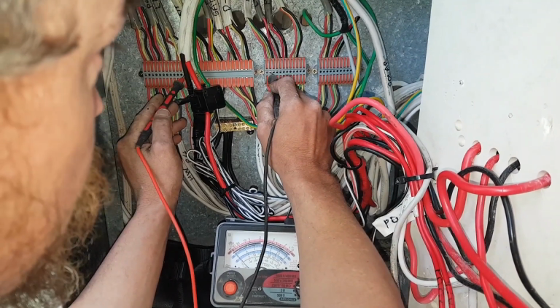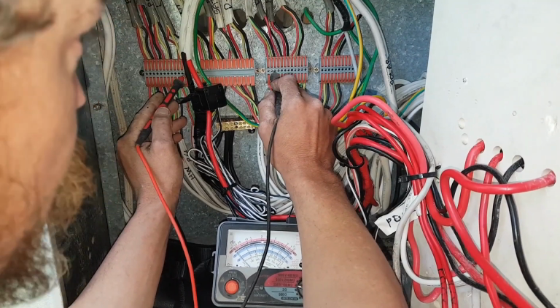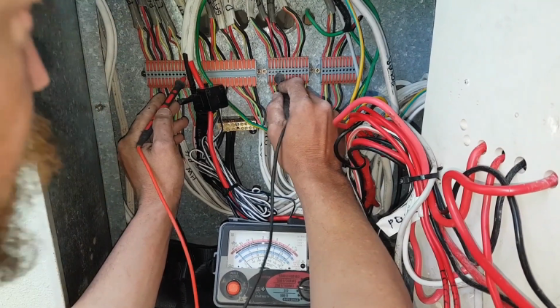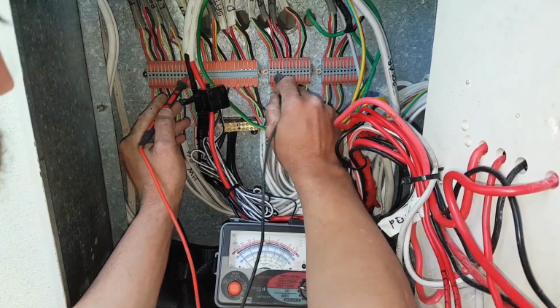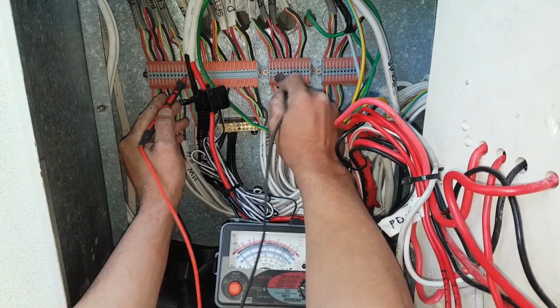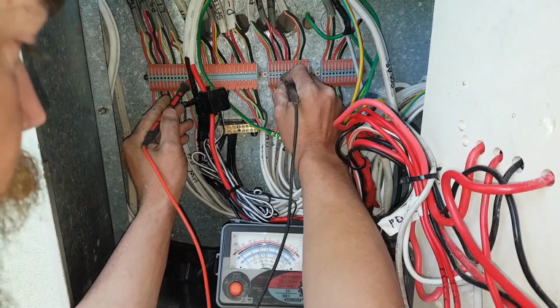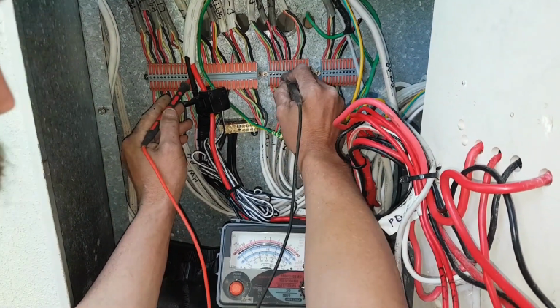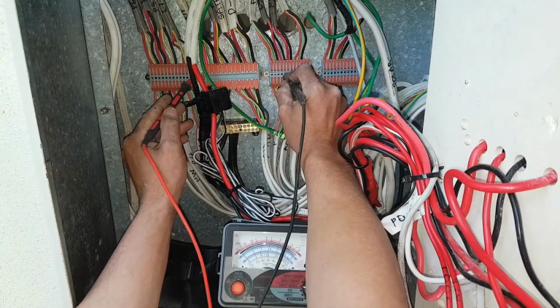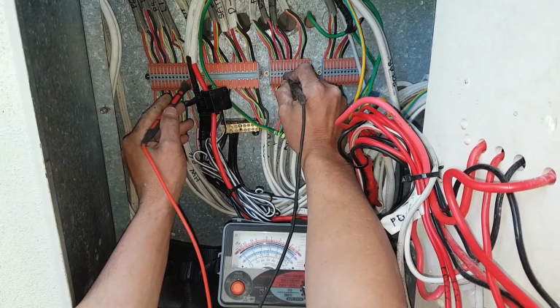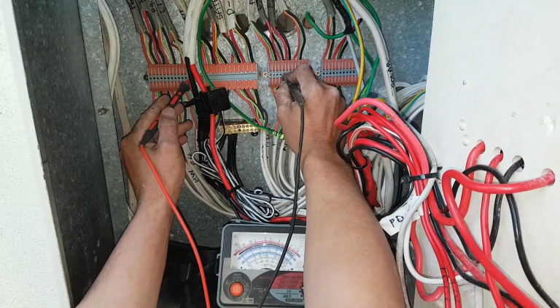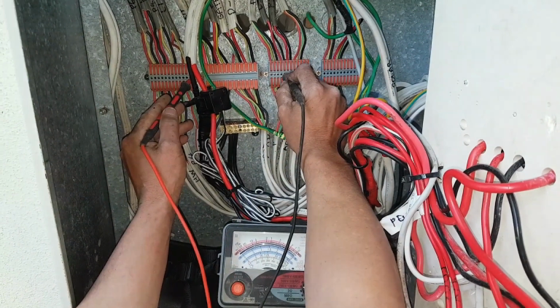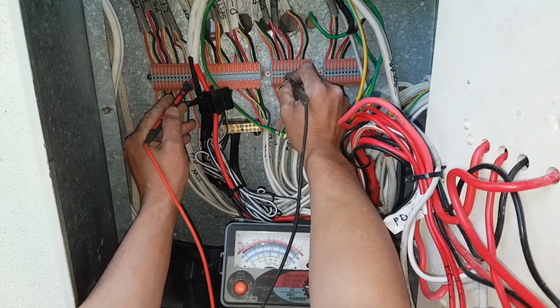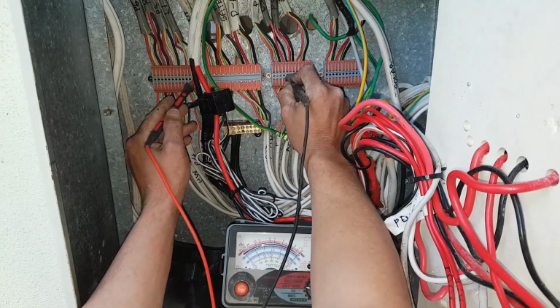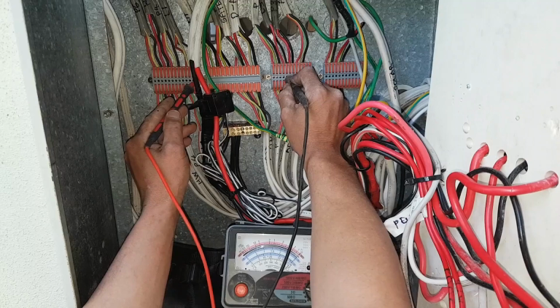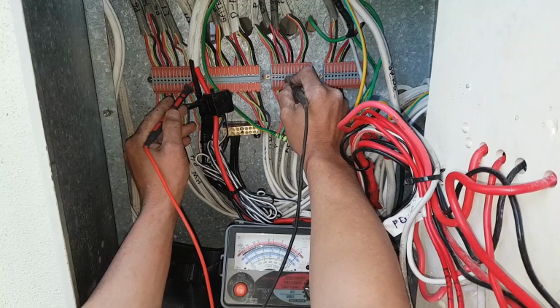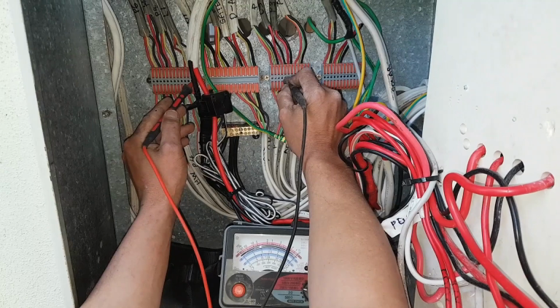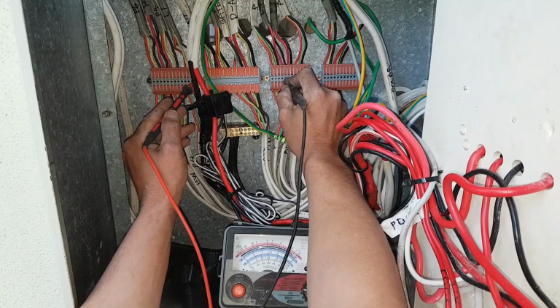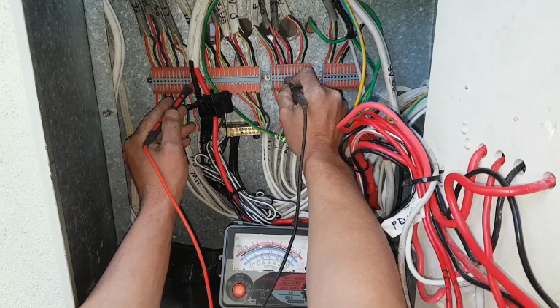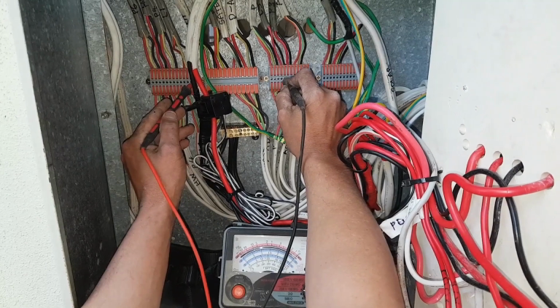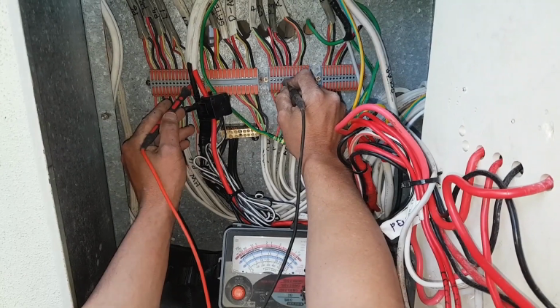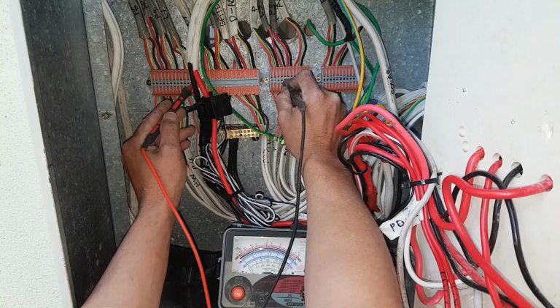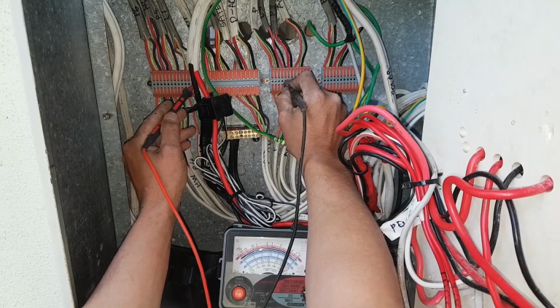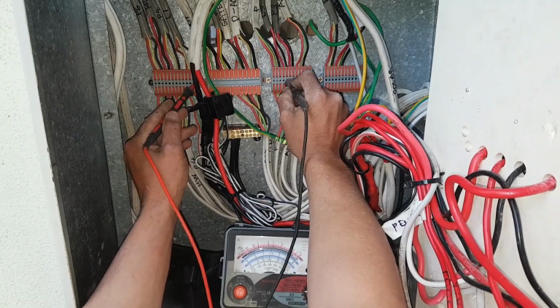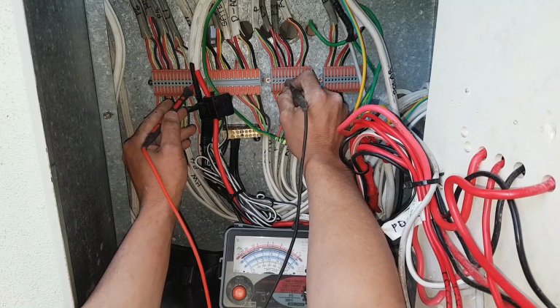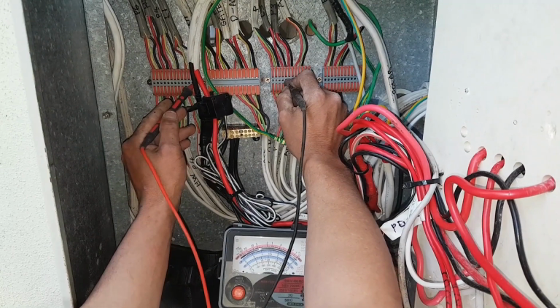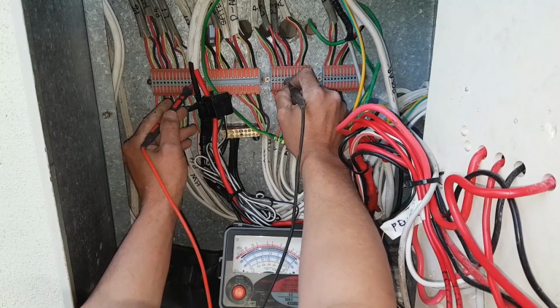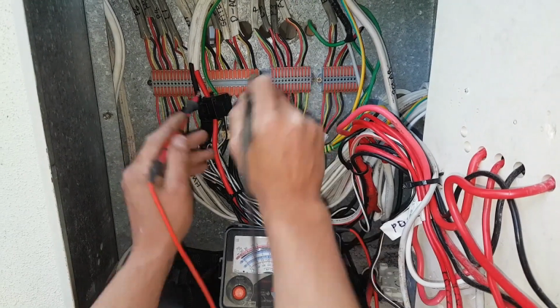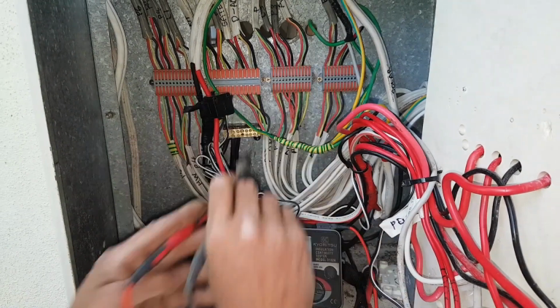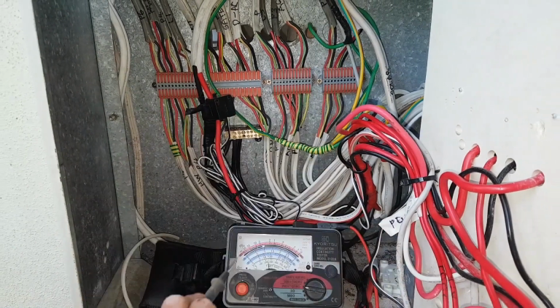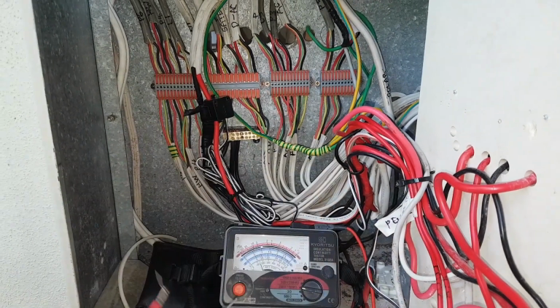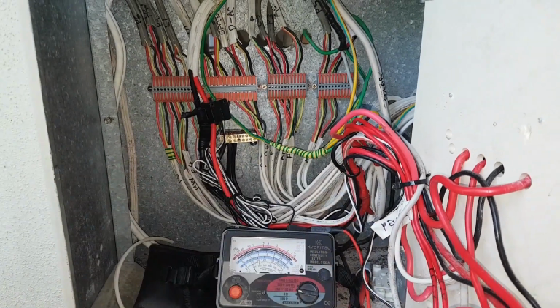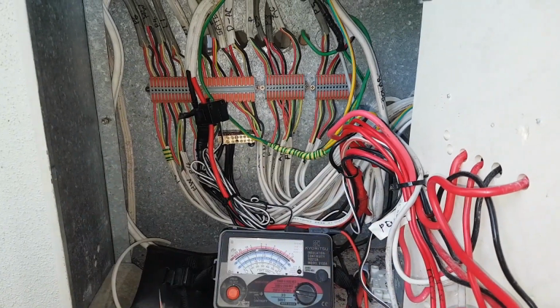Now watch my meter. Watch this — now hear it. Hear the smoke alarms going off. I'm pumping 250 volts down there. Because they're on different circuits, it actually fires the smoke alarm.